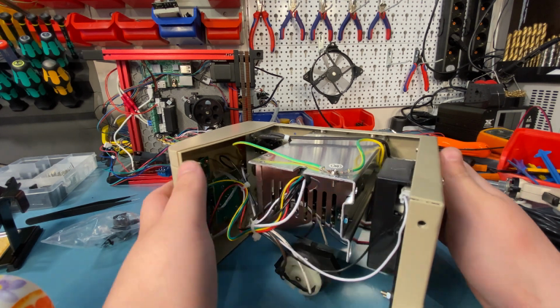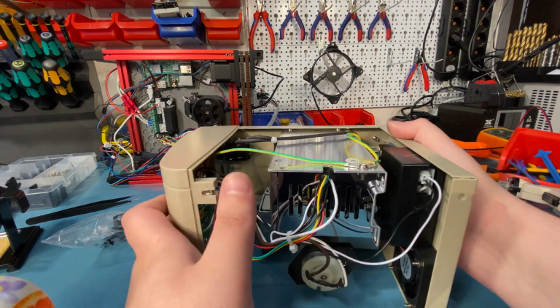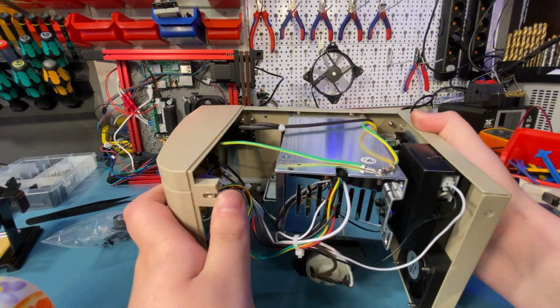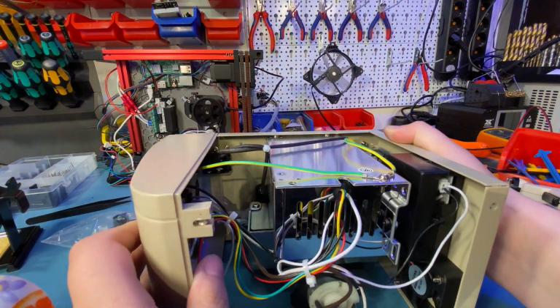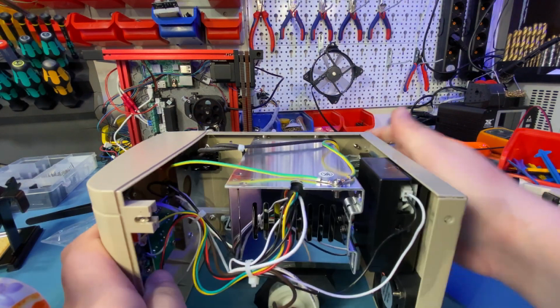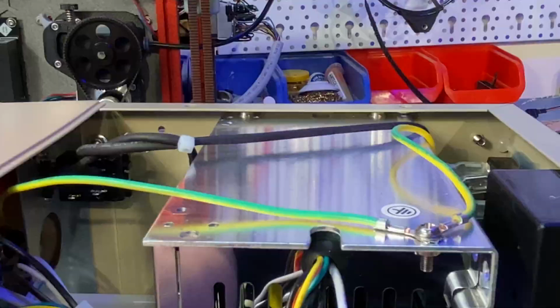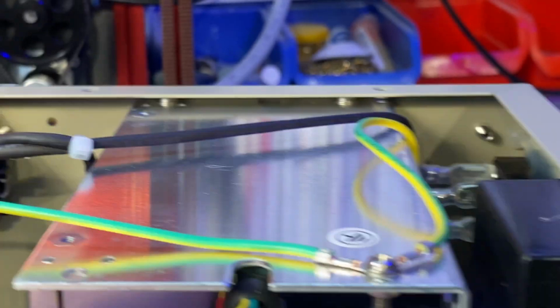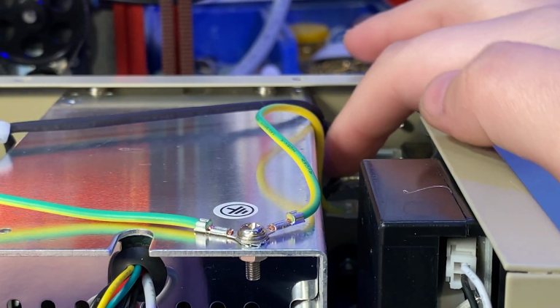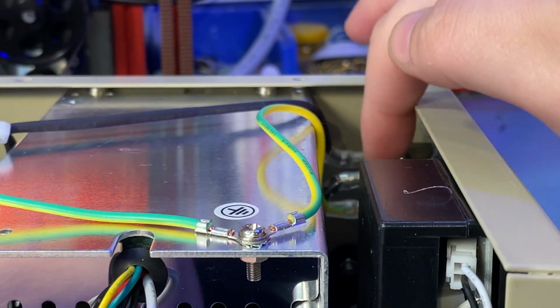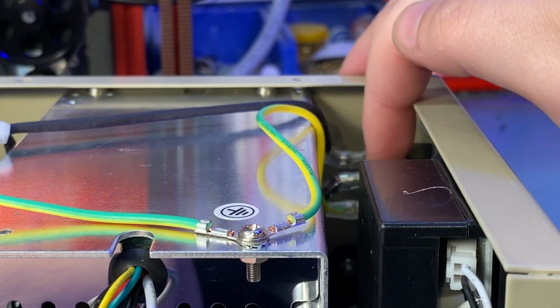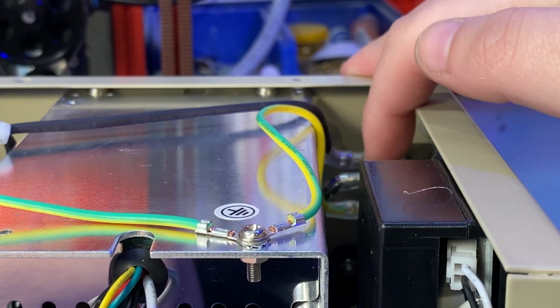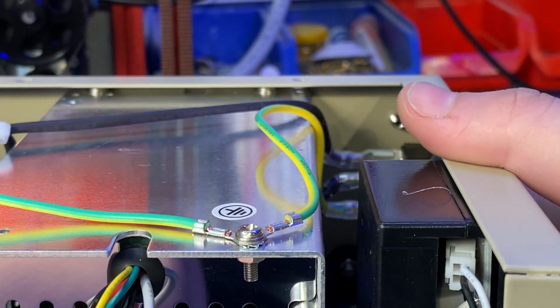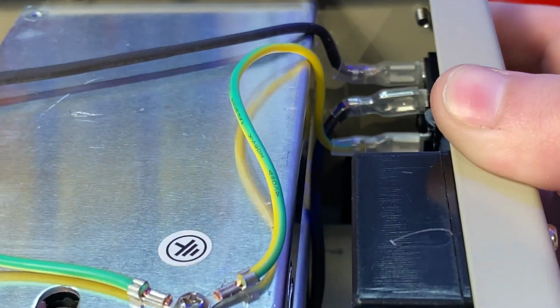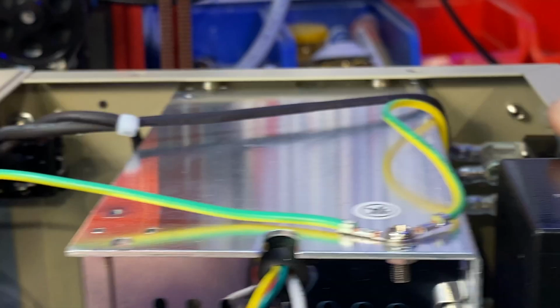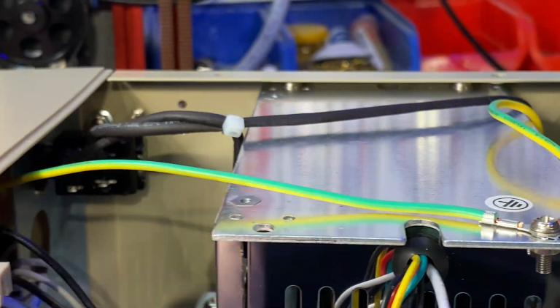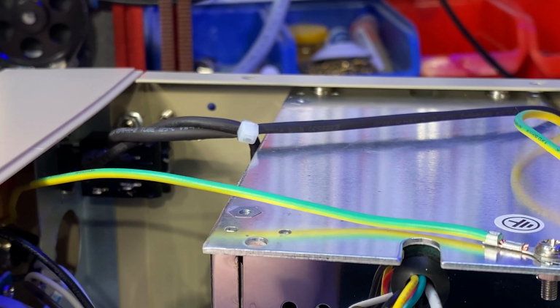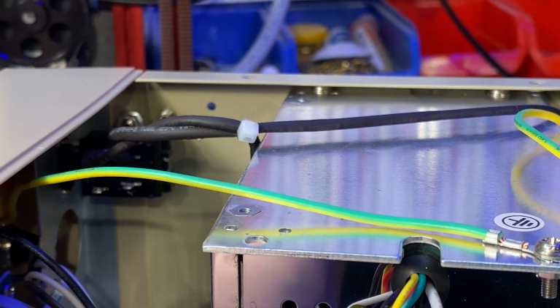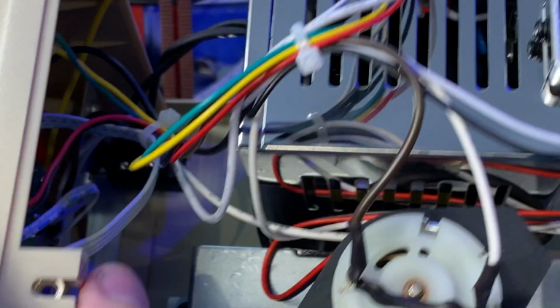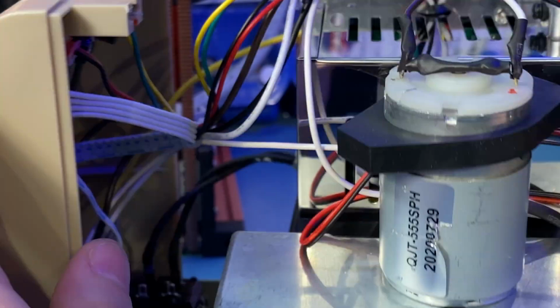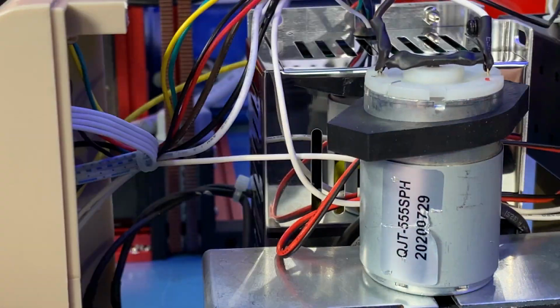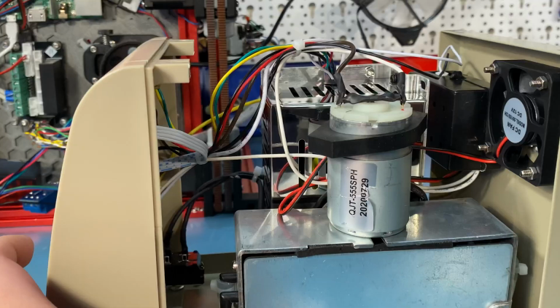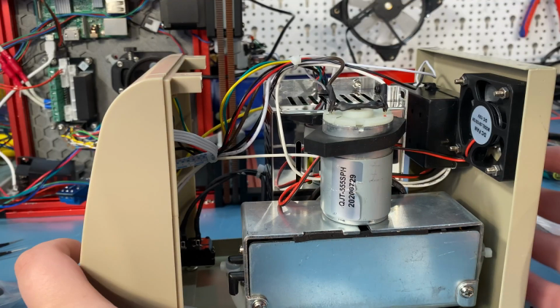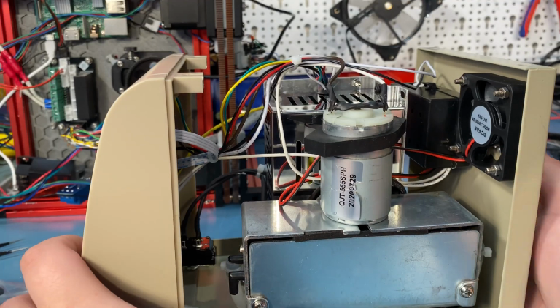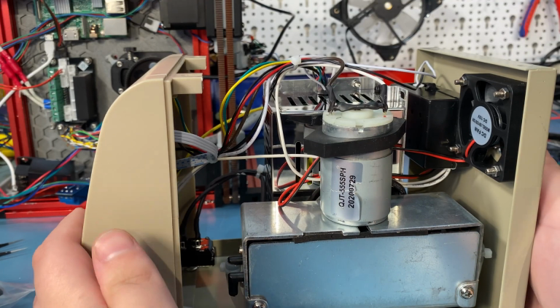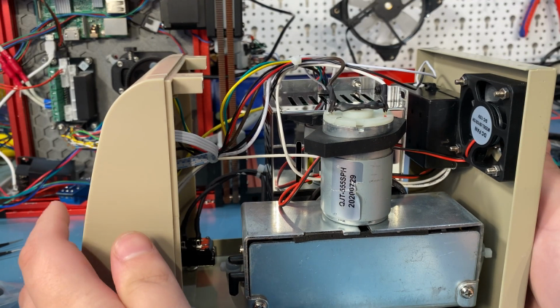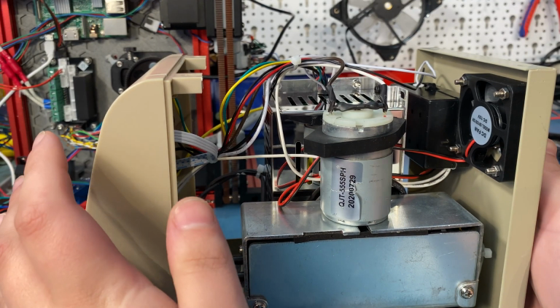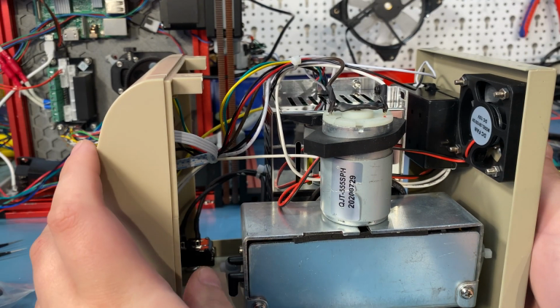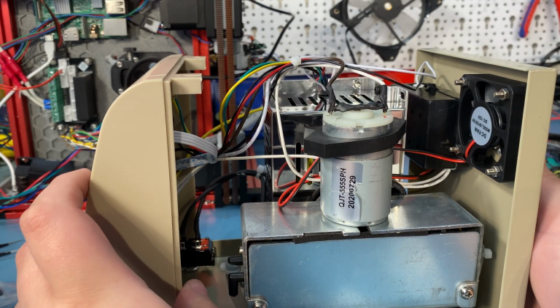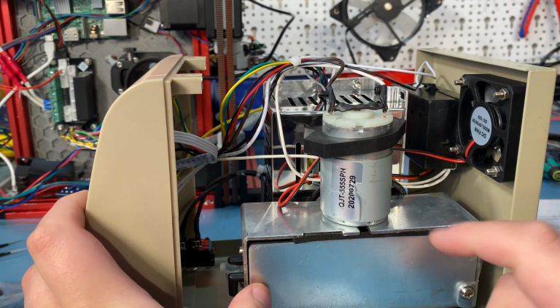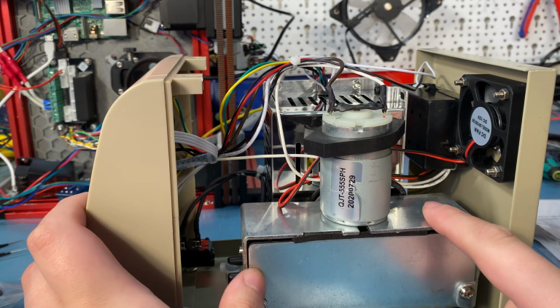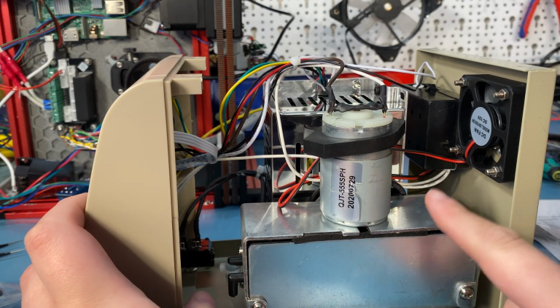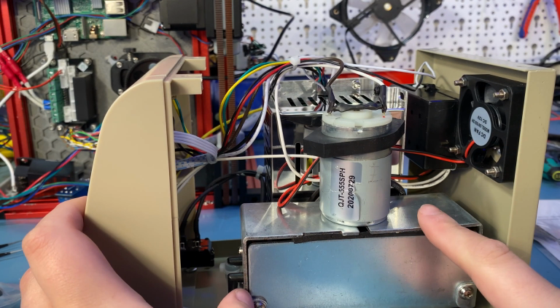At least the wires are properly crimped and heat-shrunk, connectors are glued in place, the chassis is grounded, and the screws used have shakeproof washers.